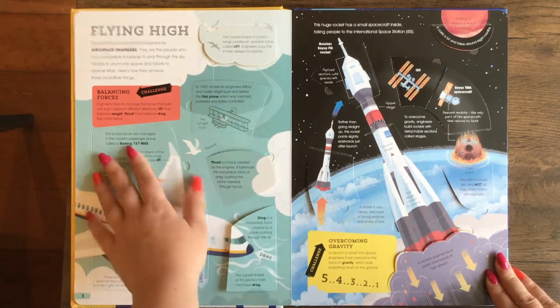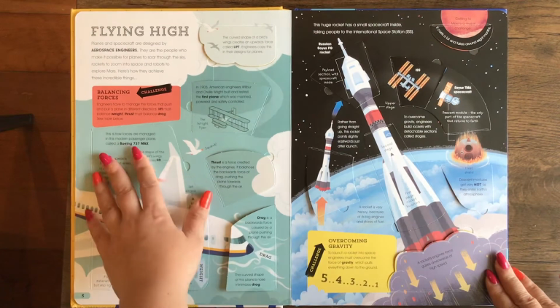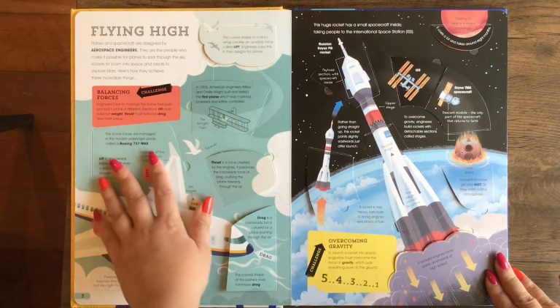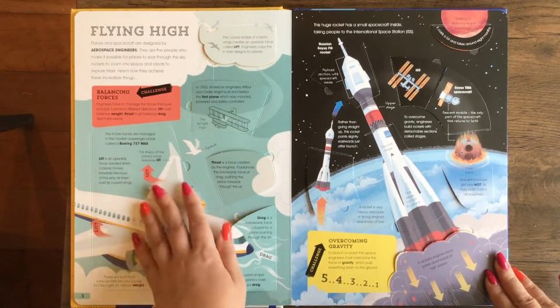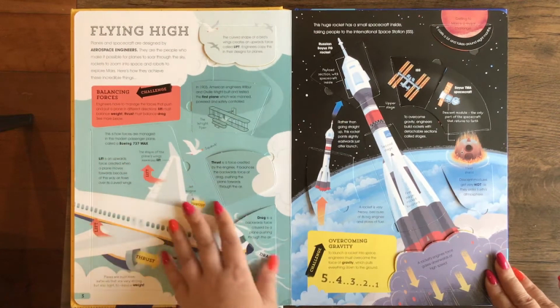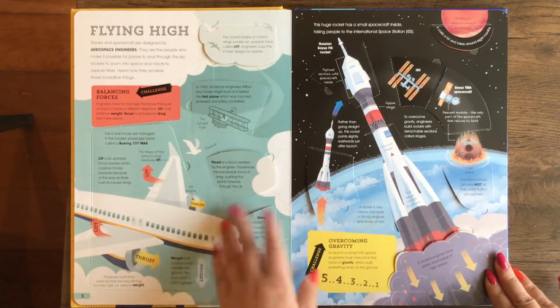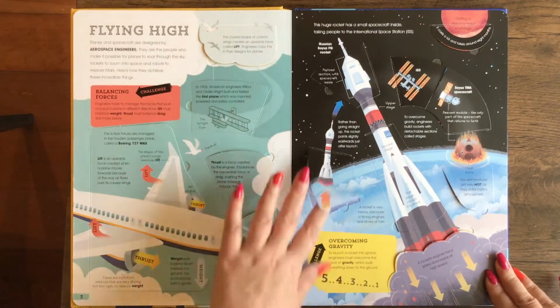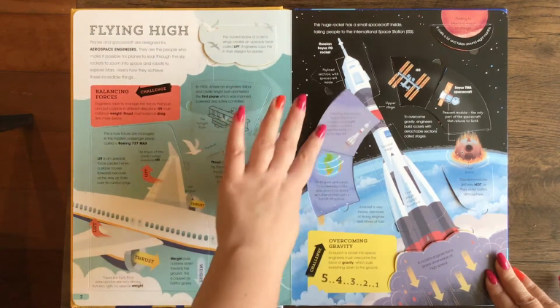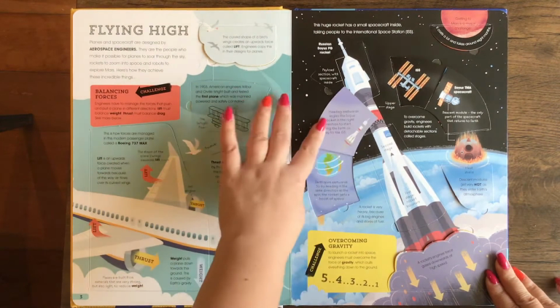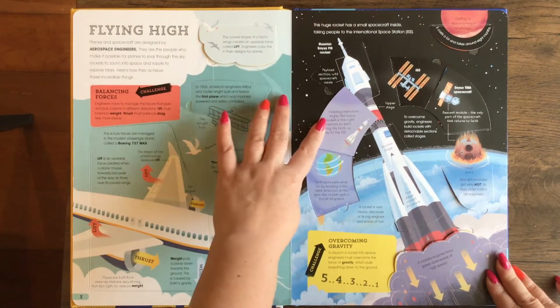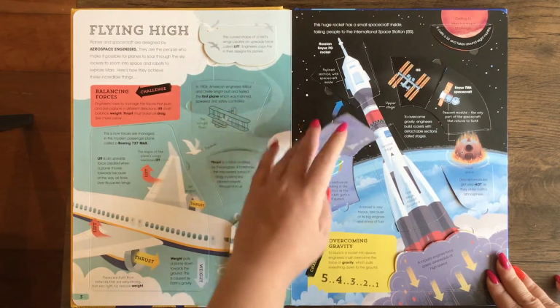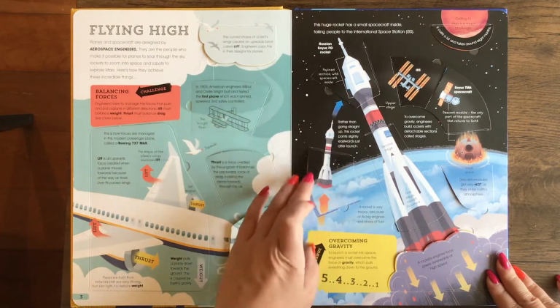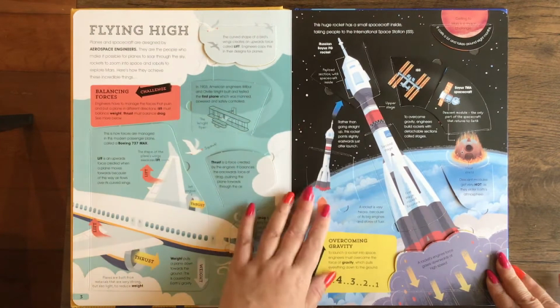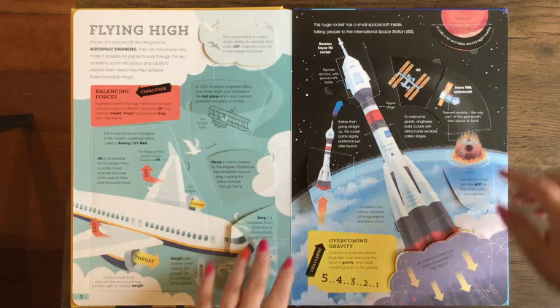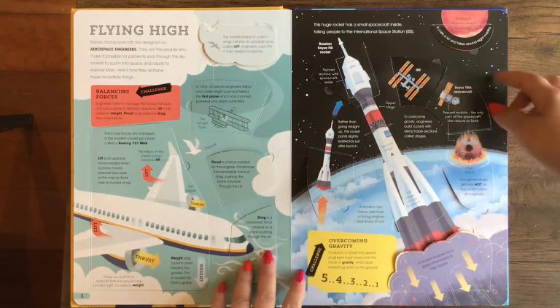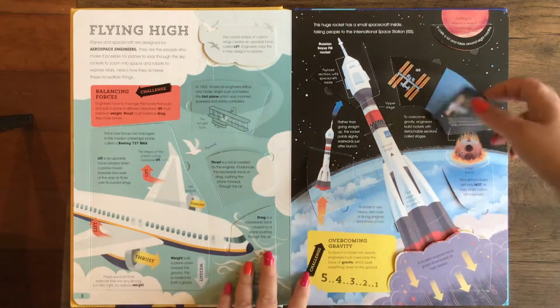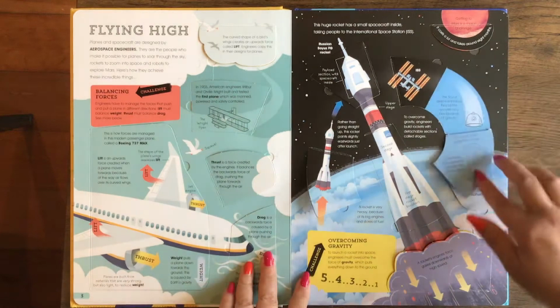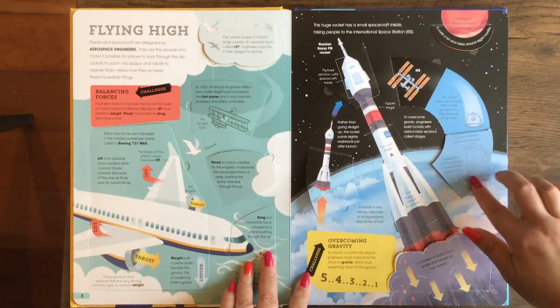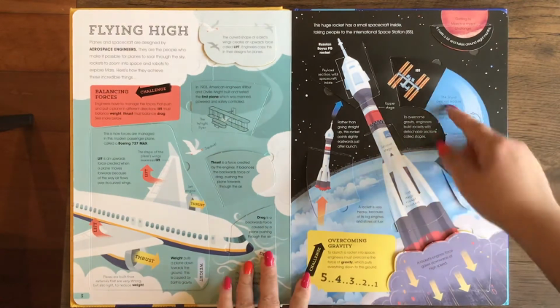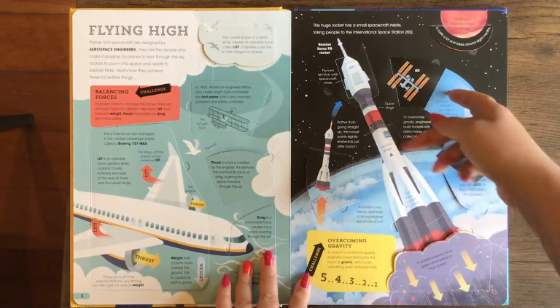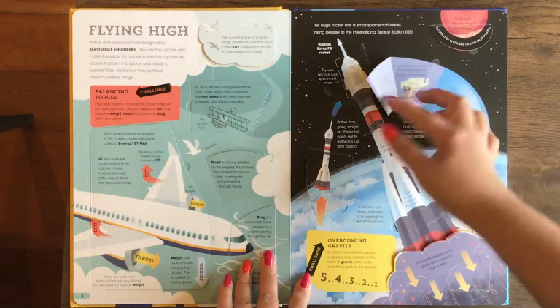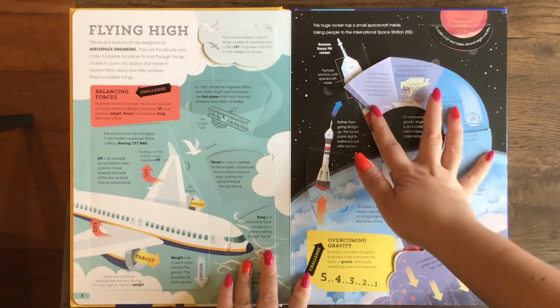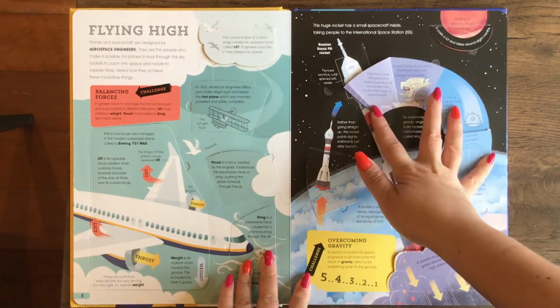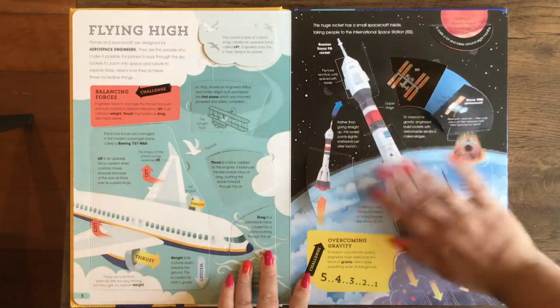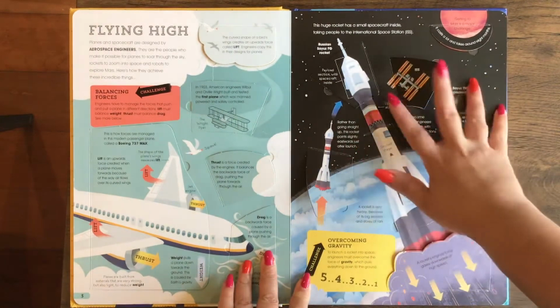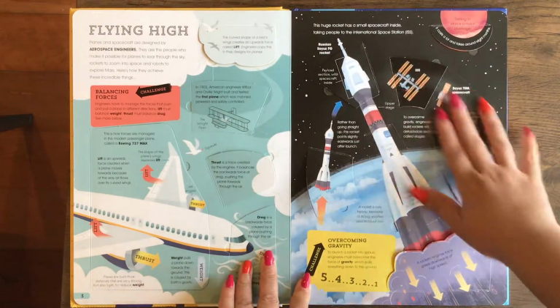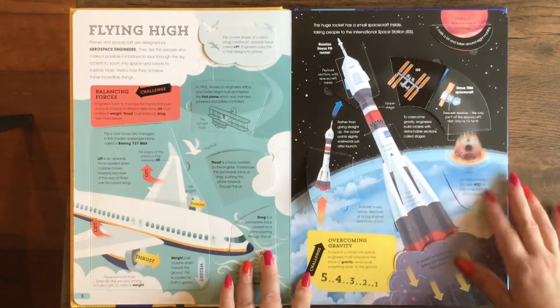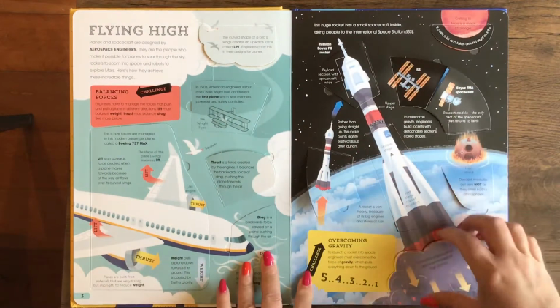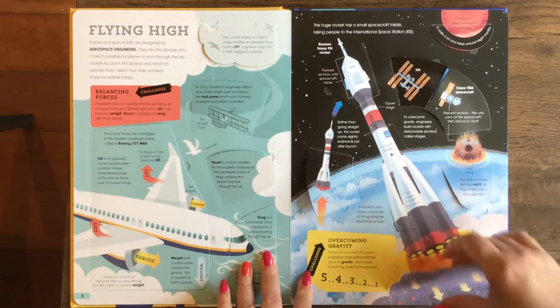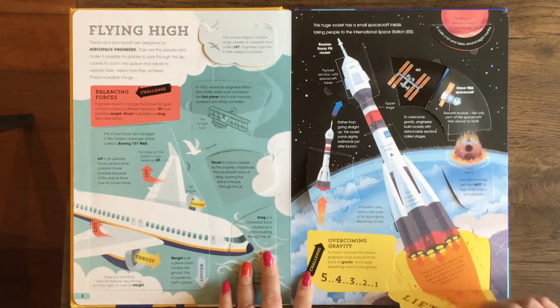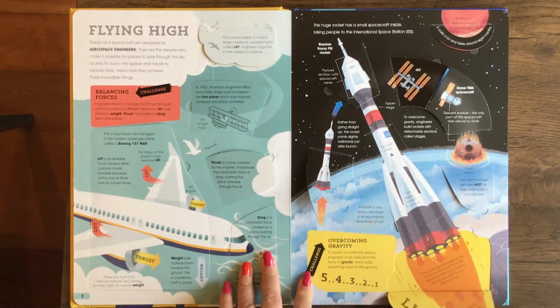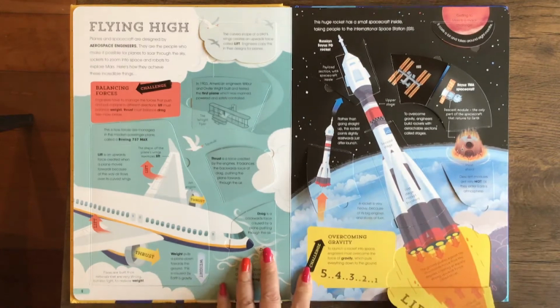So here's aerospace engineers. Lots of flaps to lift. It talks about what aerospace engineers do.